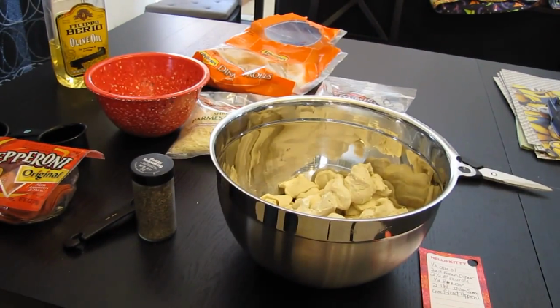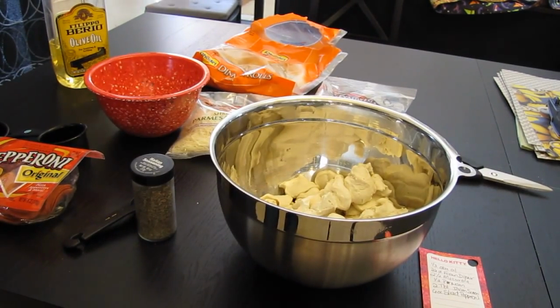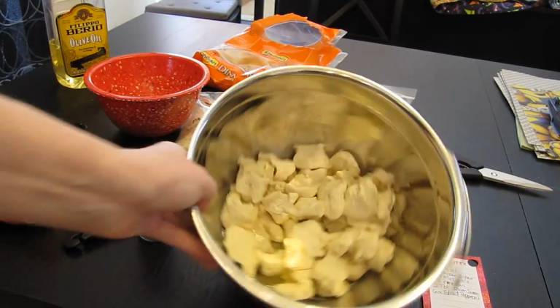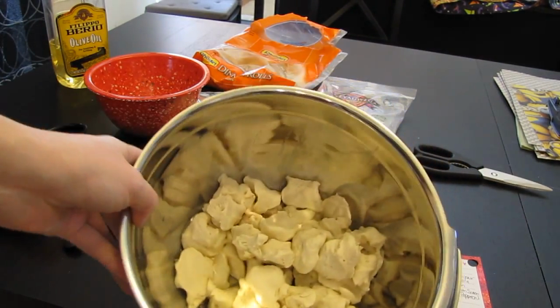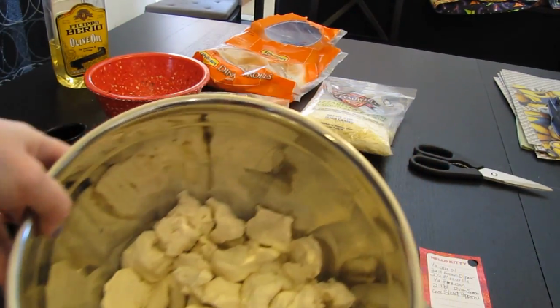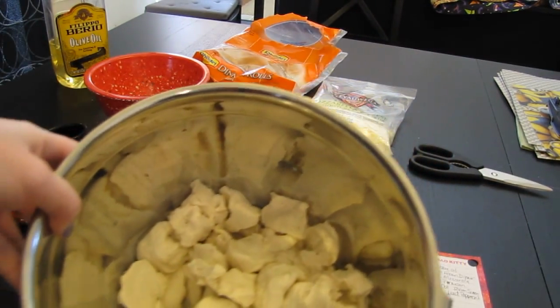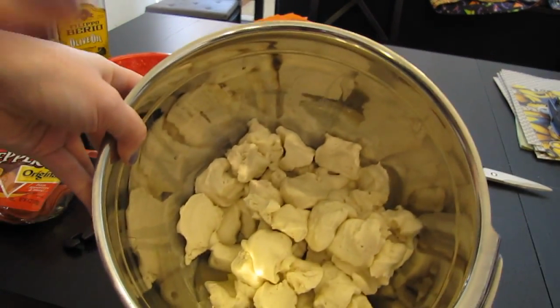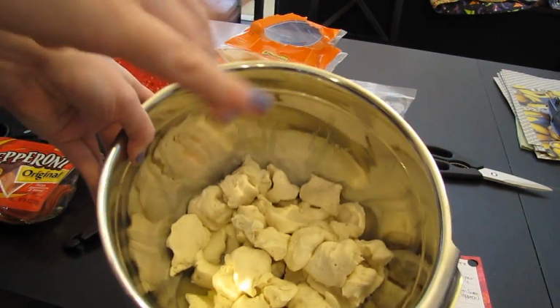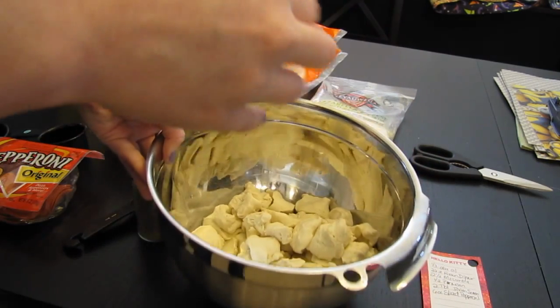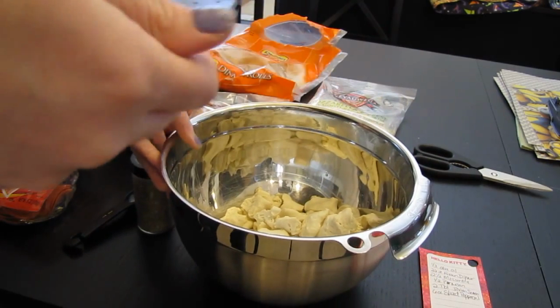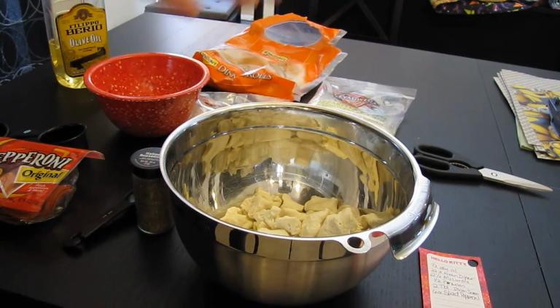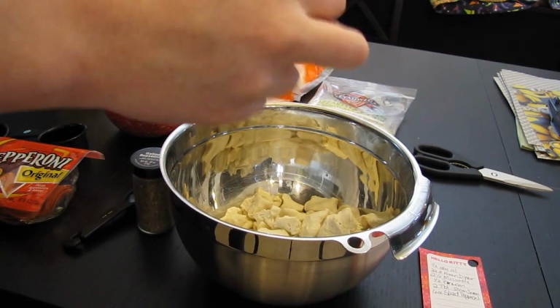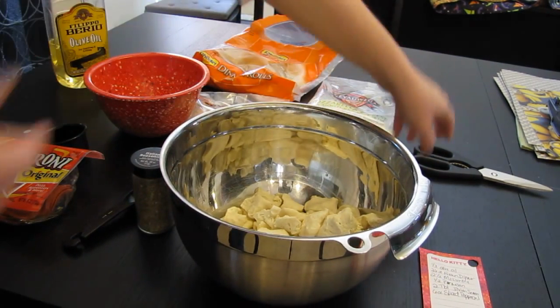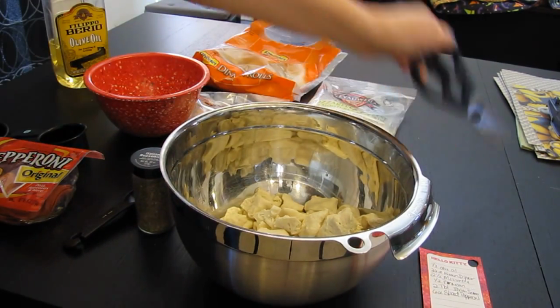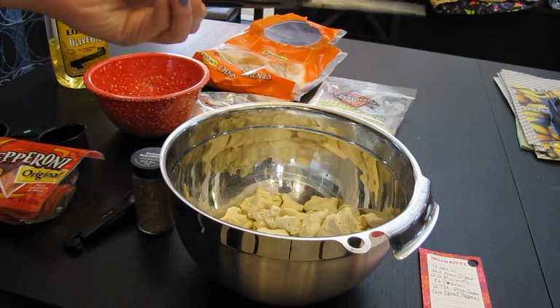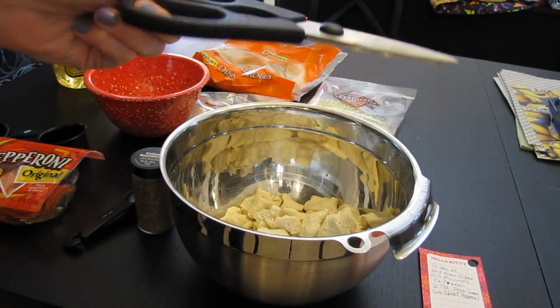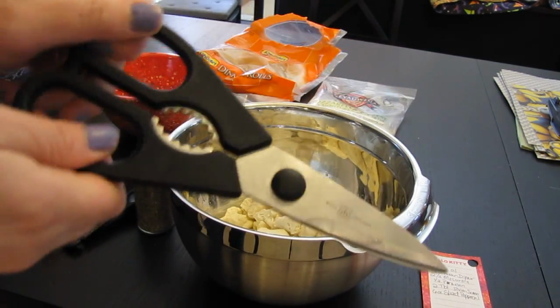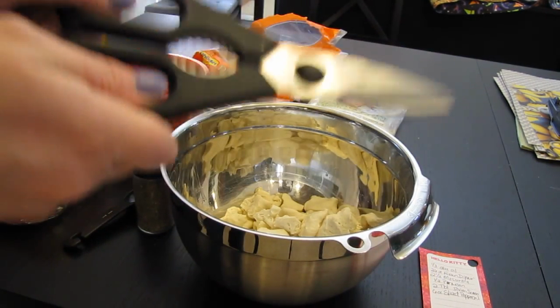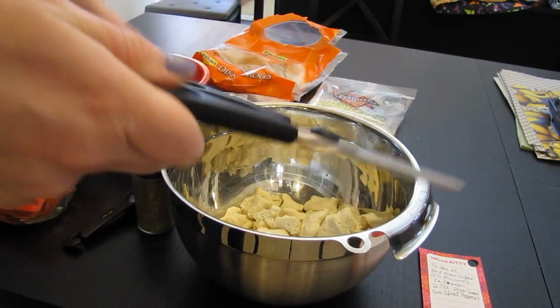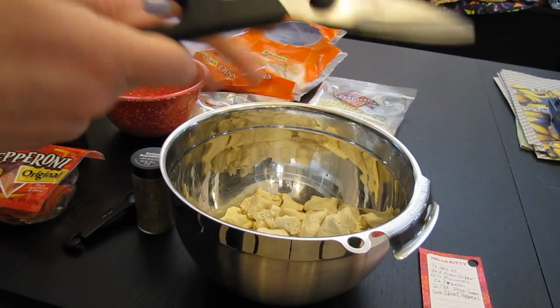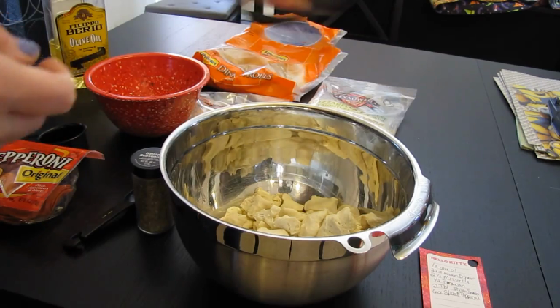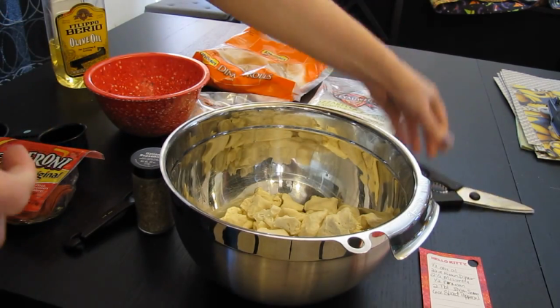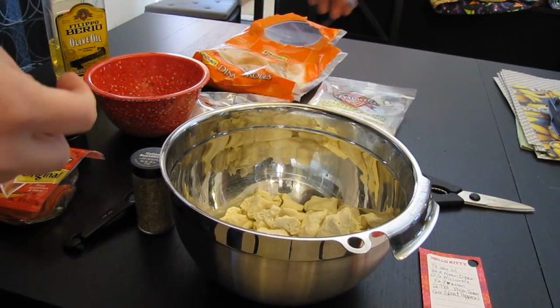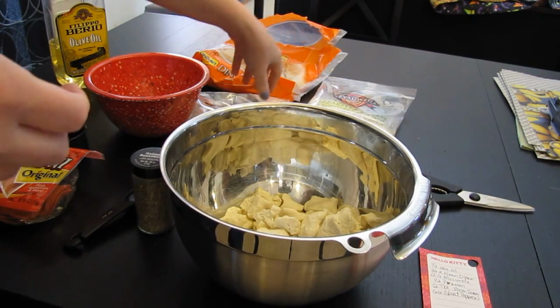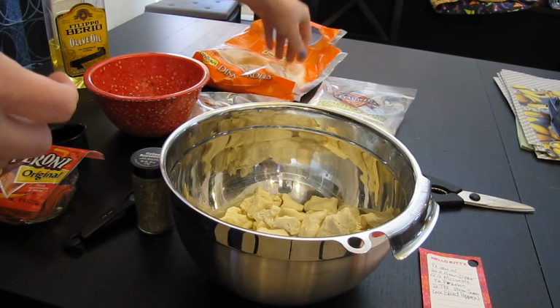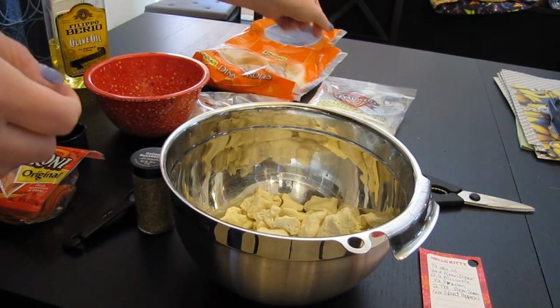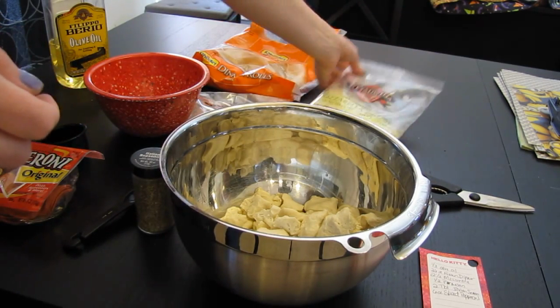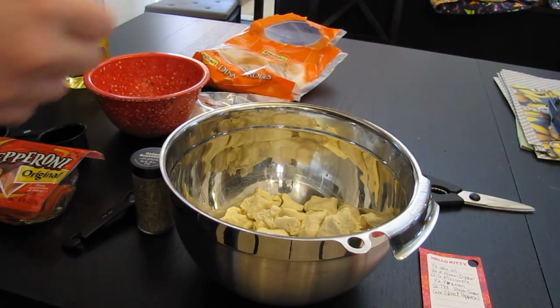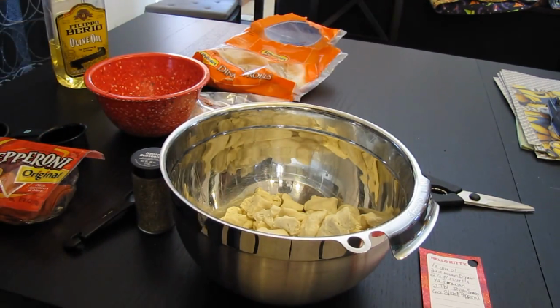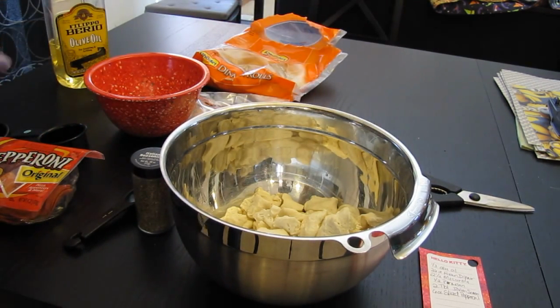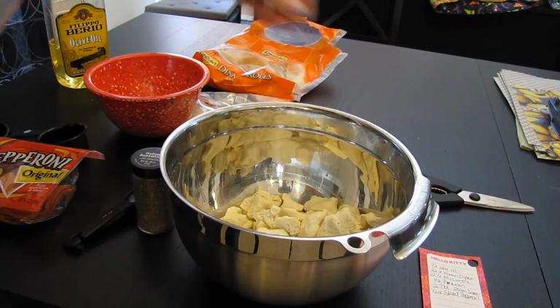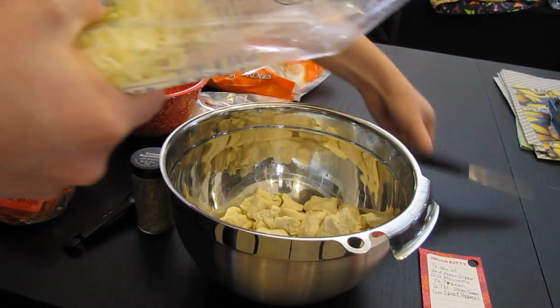Okay, so I have all the dinner rolls cut up into pieces. It's easier to cut them if you guys have scissors — food scissors. And then what you guys also will need is two and a half cups of mozzarella.